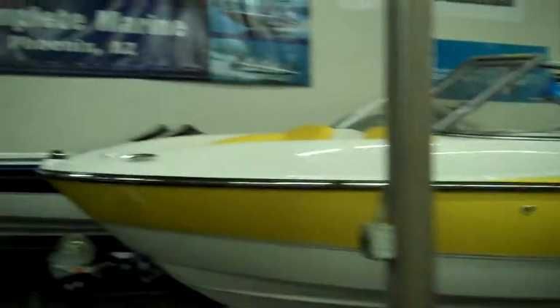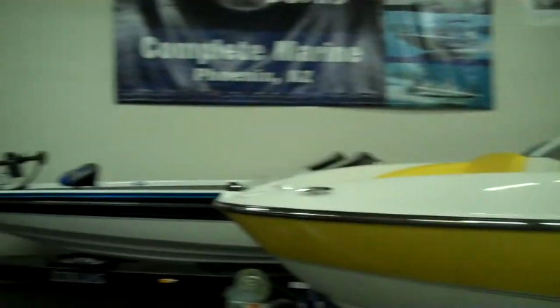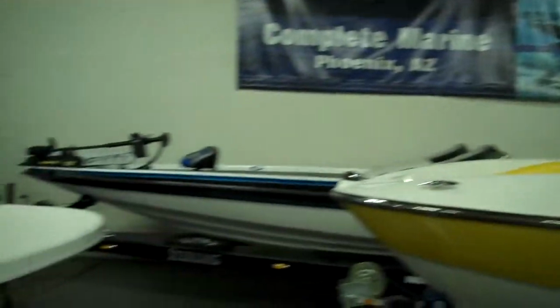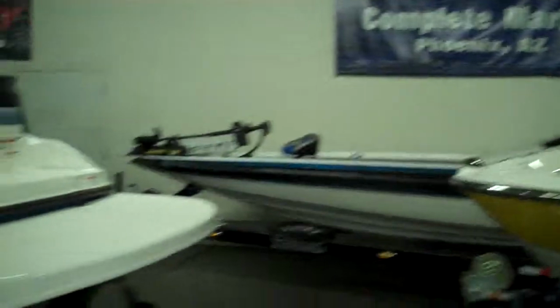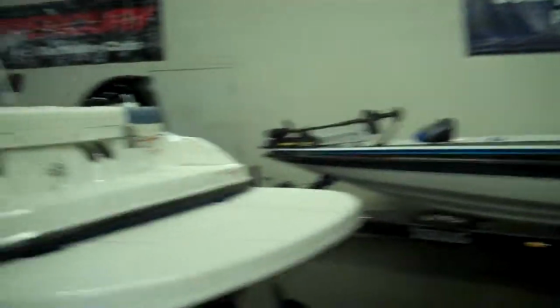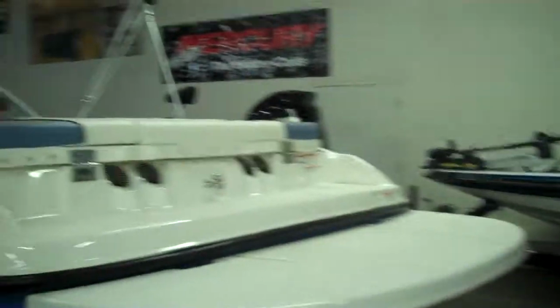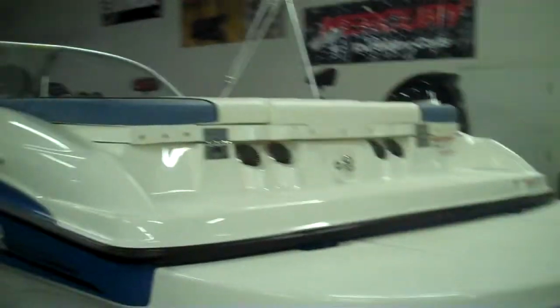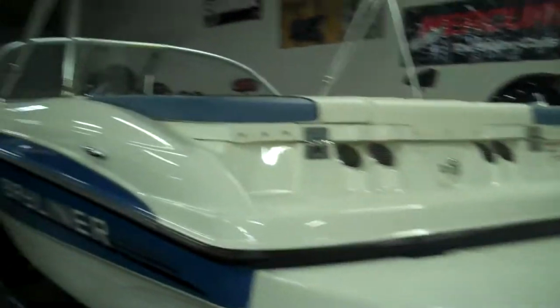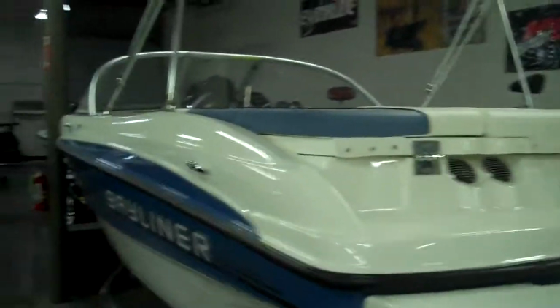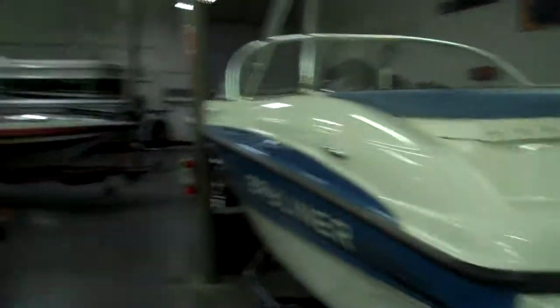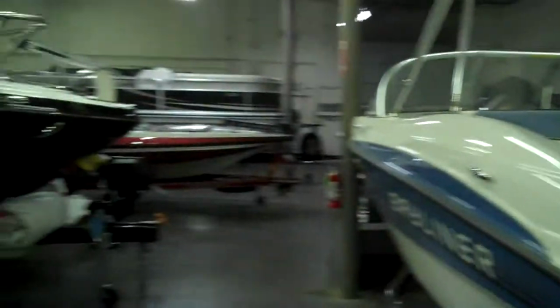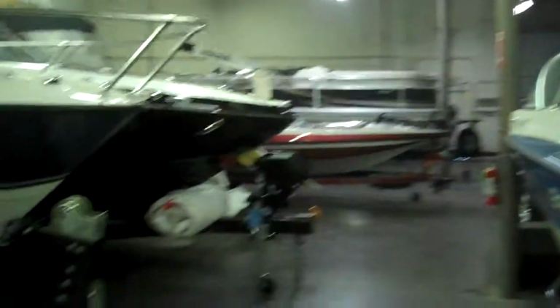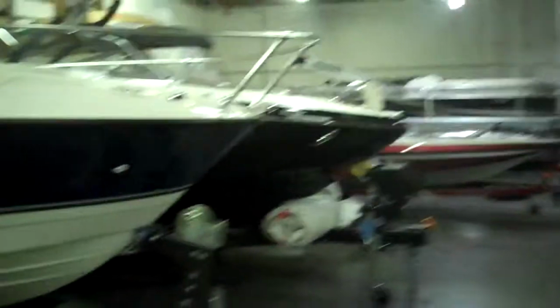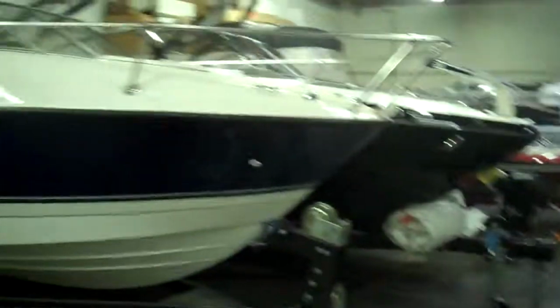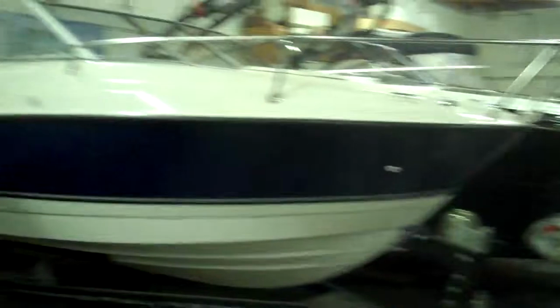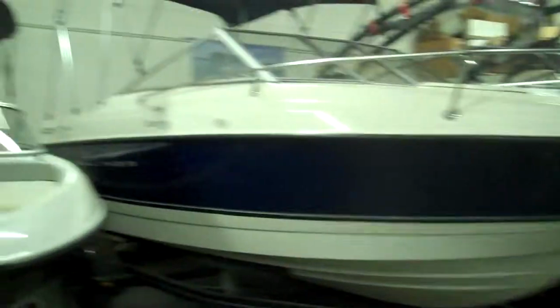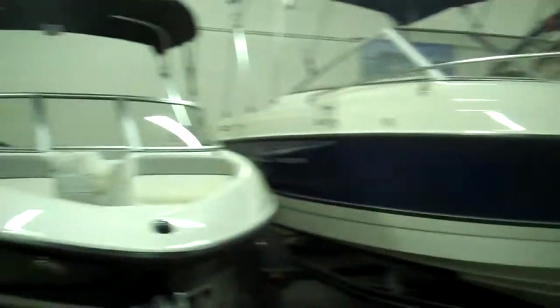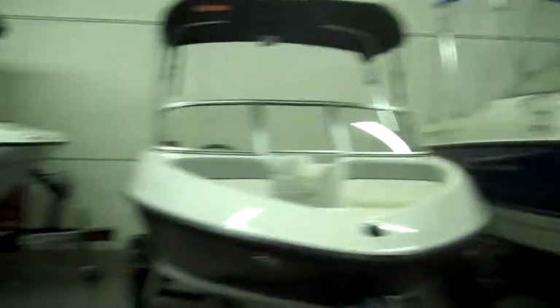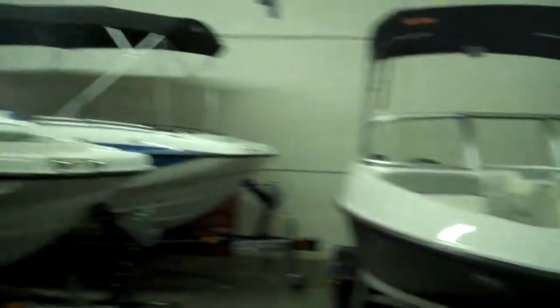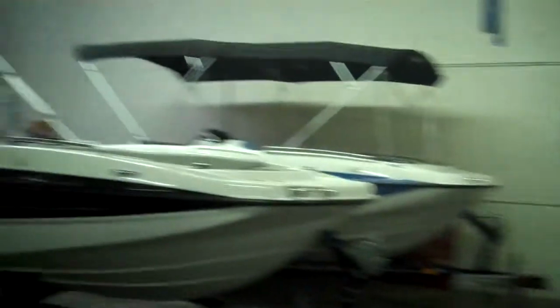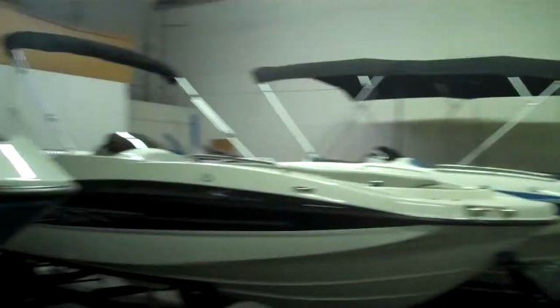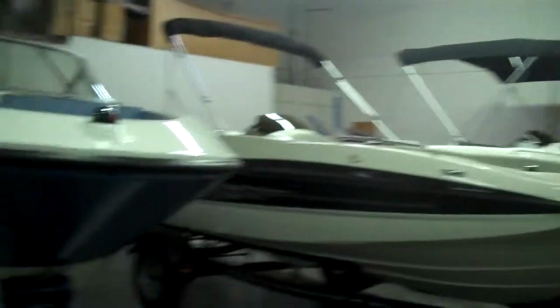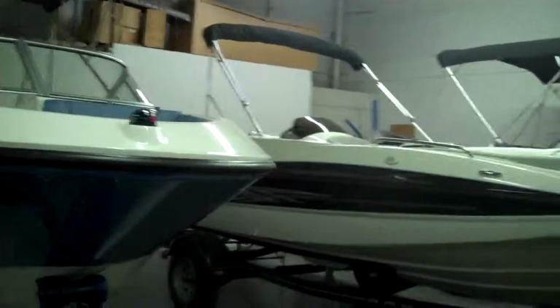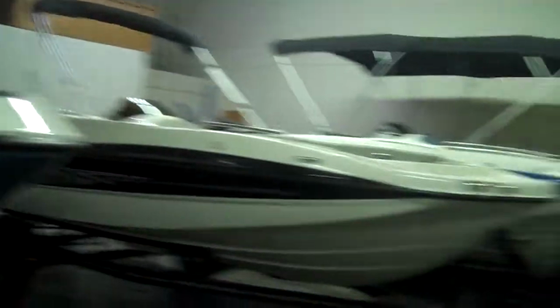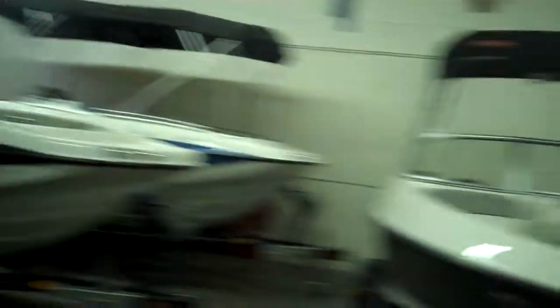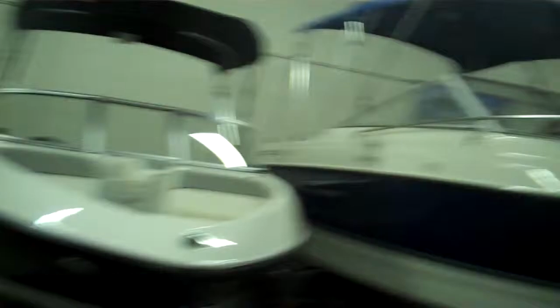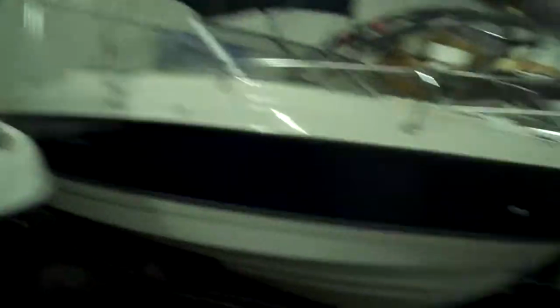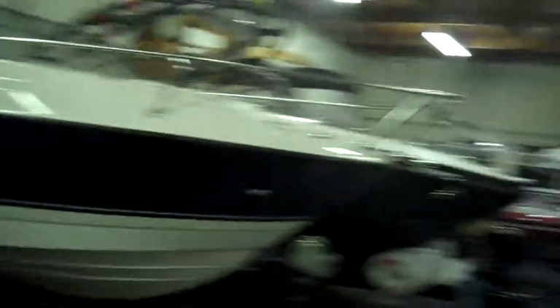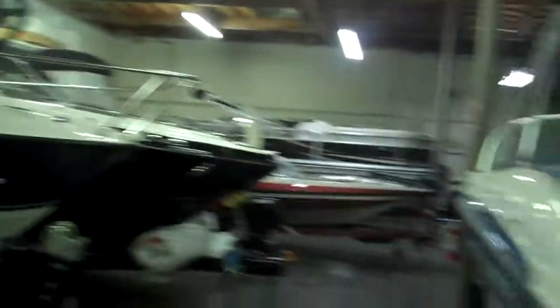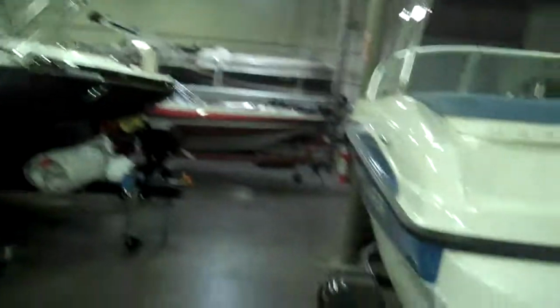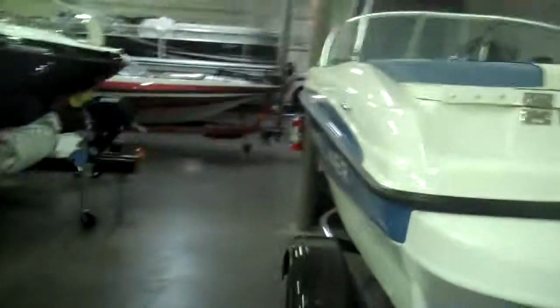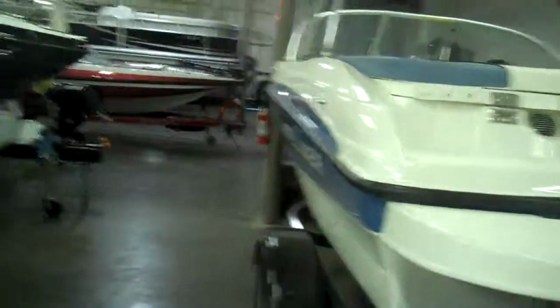So if you are shopping for a boat, come to Complete Marine. We are here on Sundays — we've got a really extensive selection of boats. We also have many used boats. We are here 10 to 3 on Sundays. Come visit our showroom and shop for a boat.